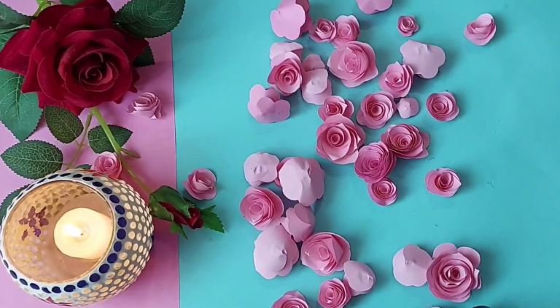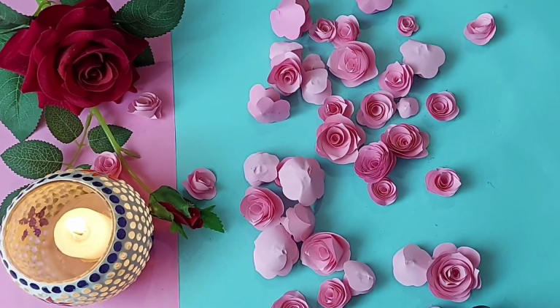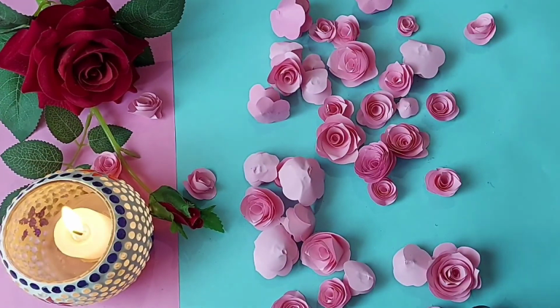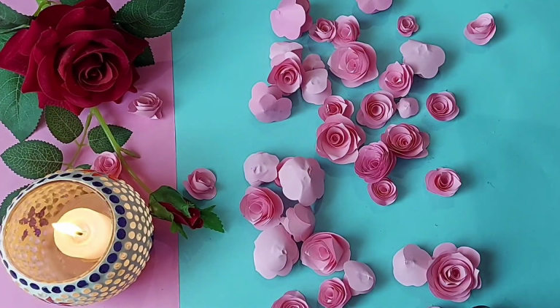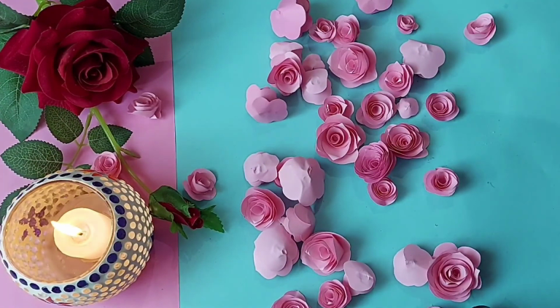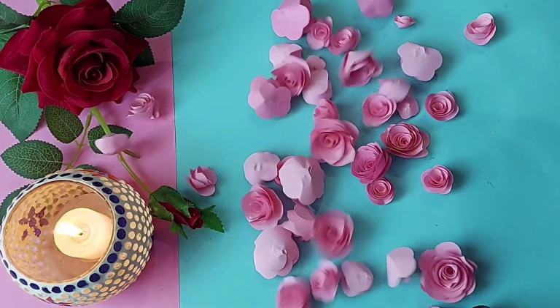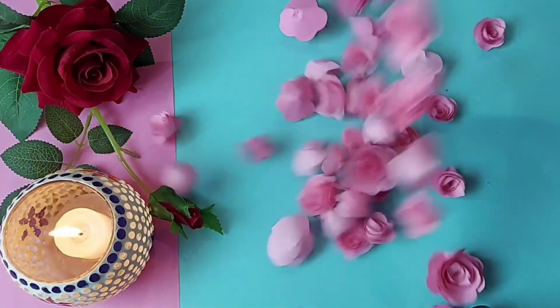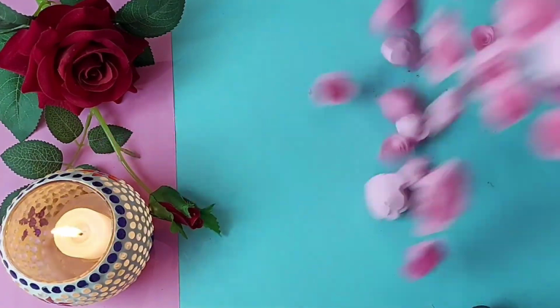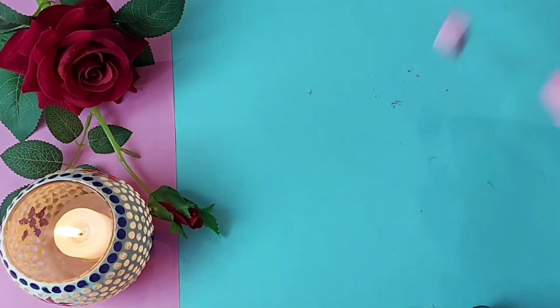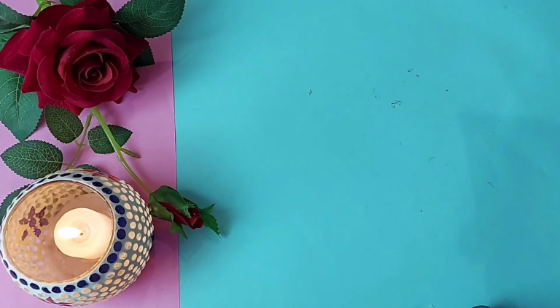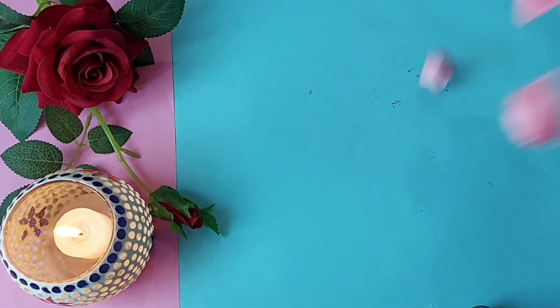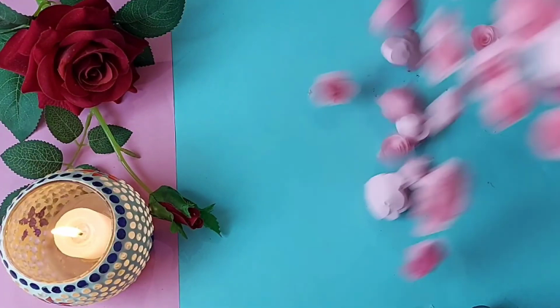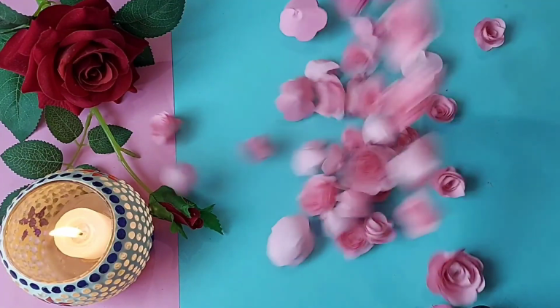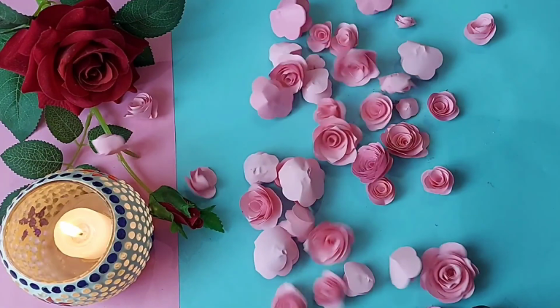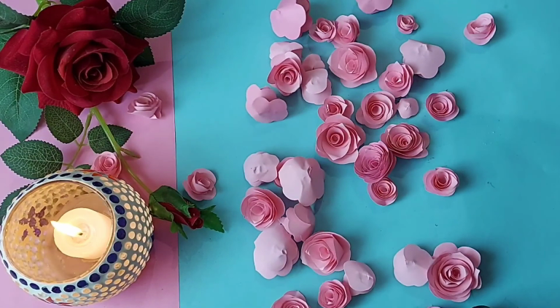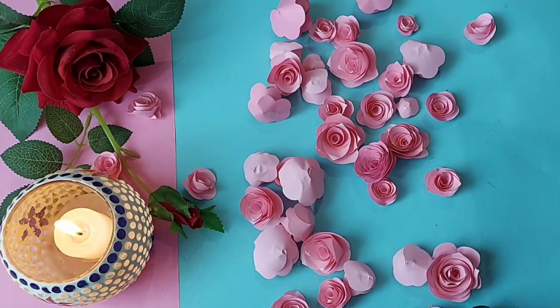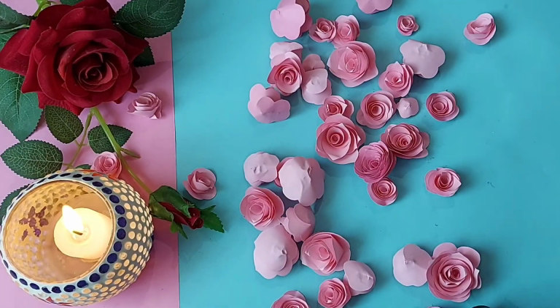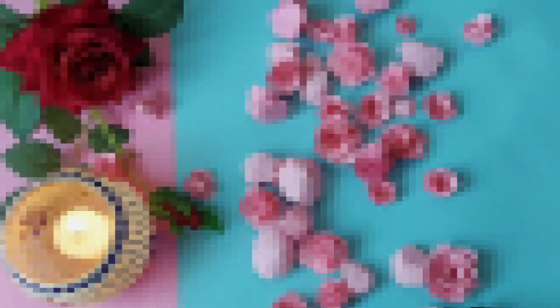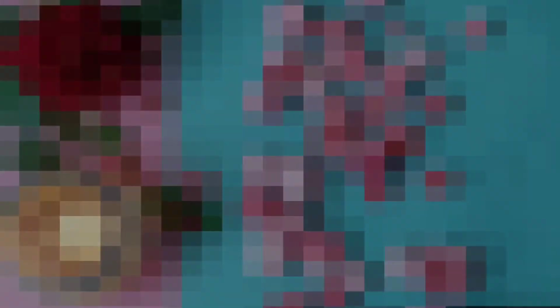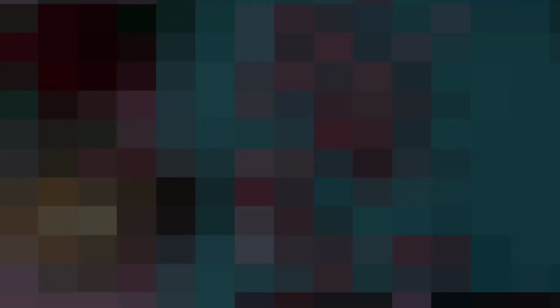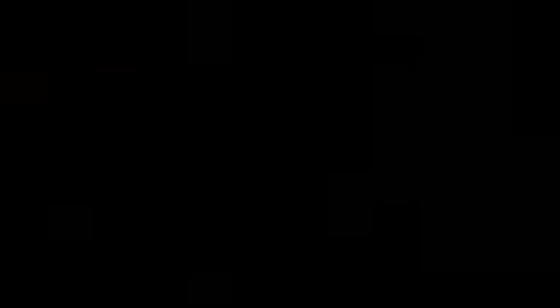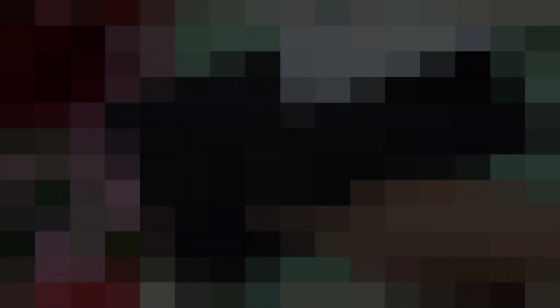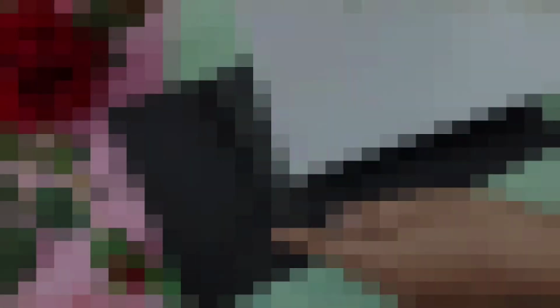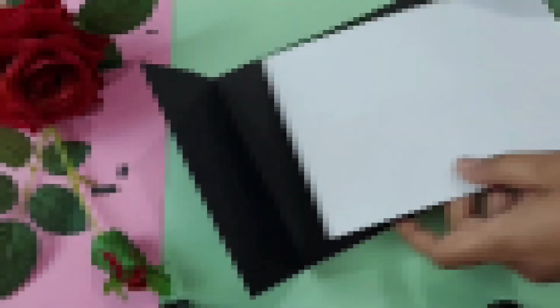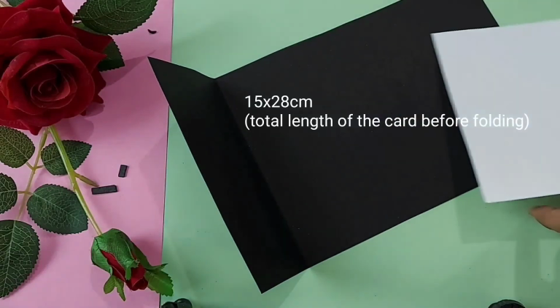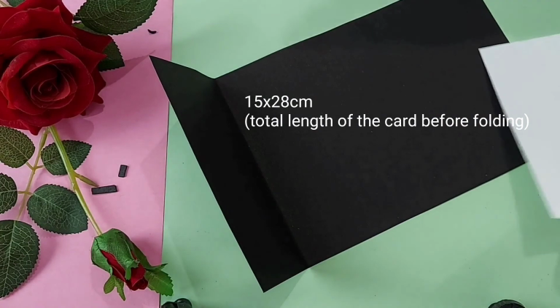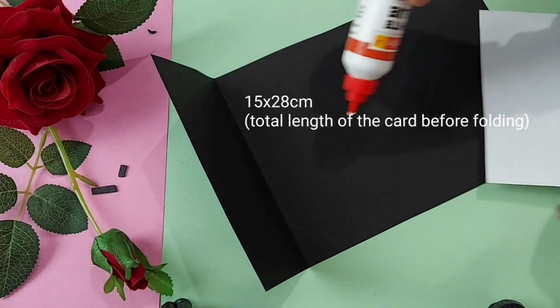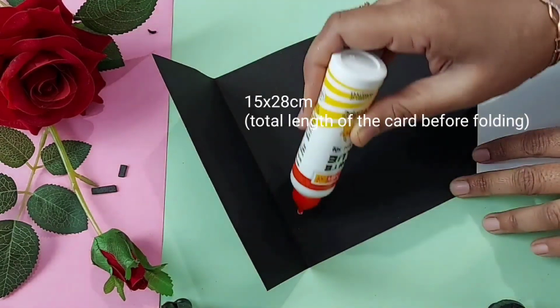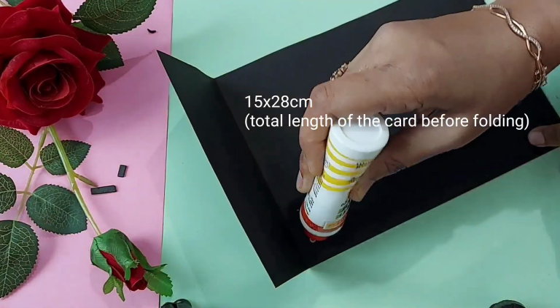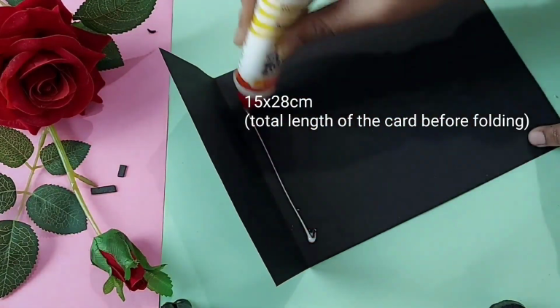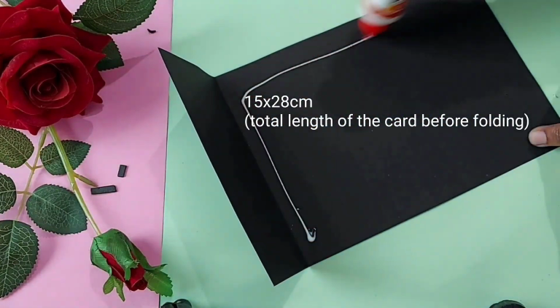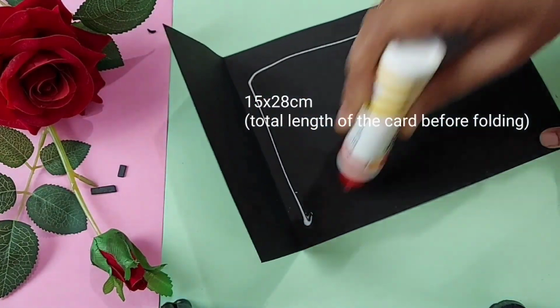First of all I prepared these roses. I will share the link of these roses in the description box. I prepared them in pink and red color in different sizes for the cards.